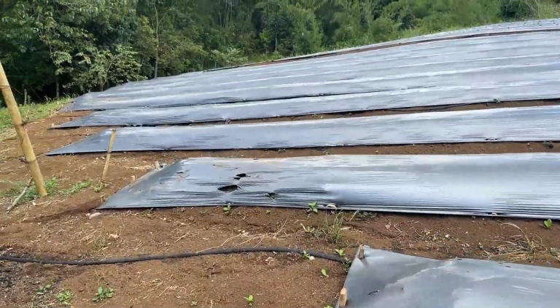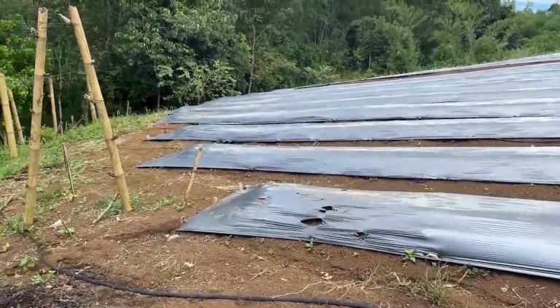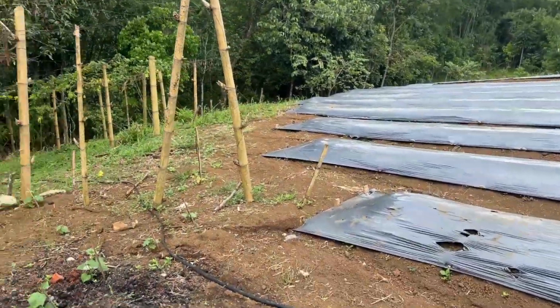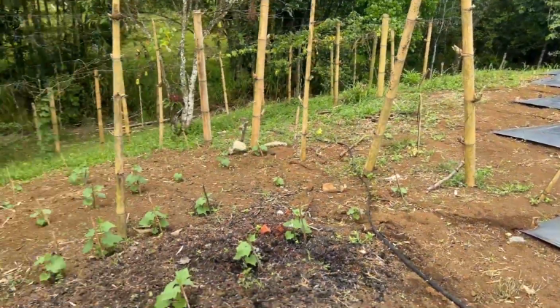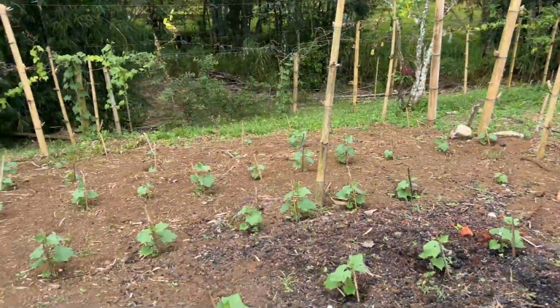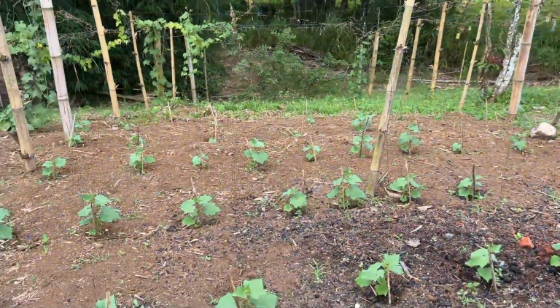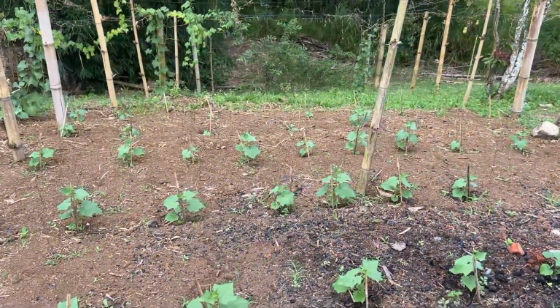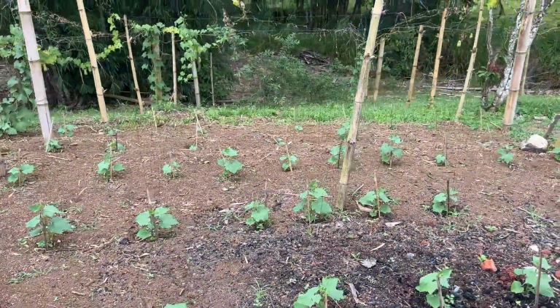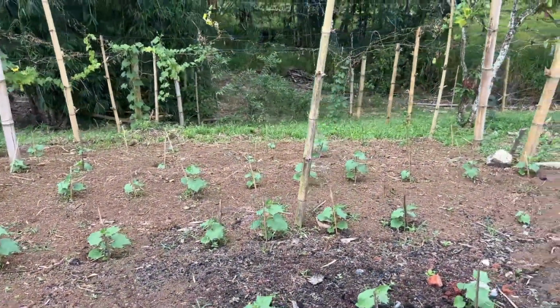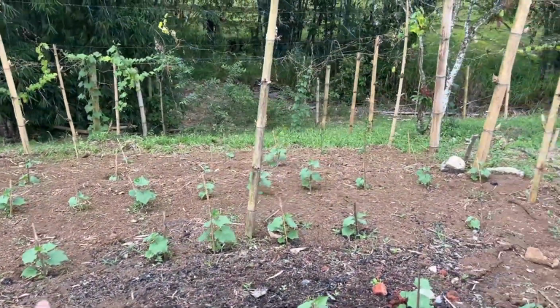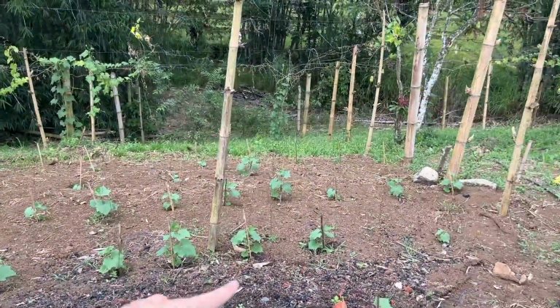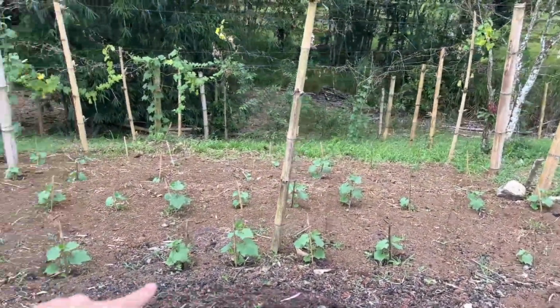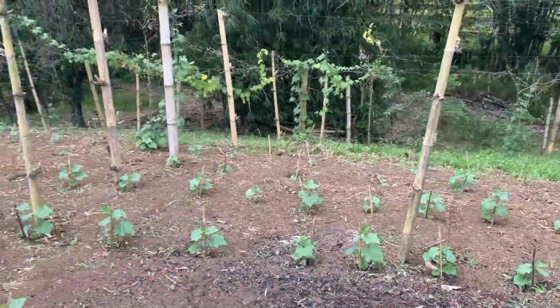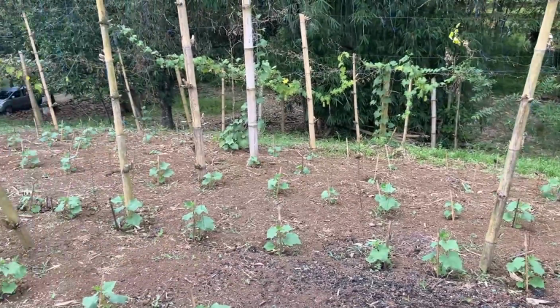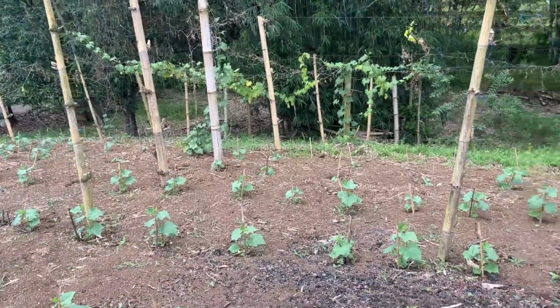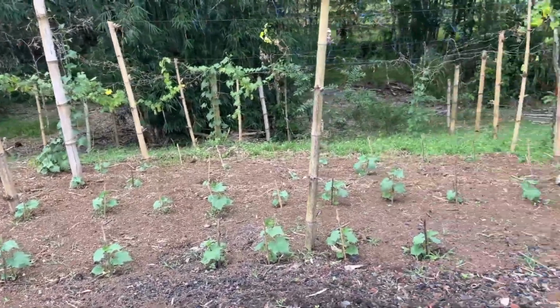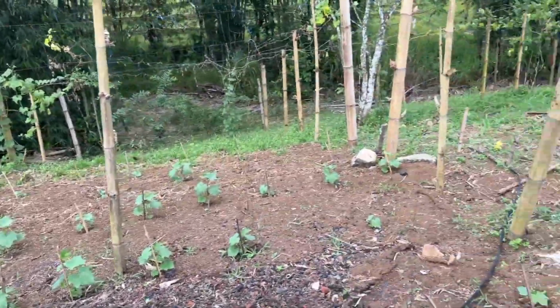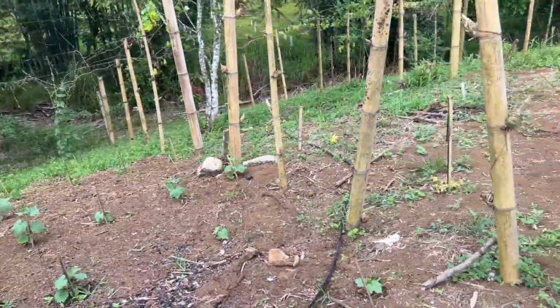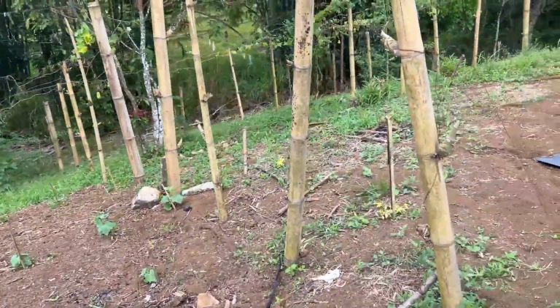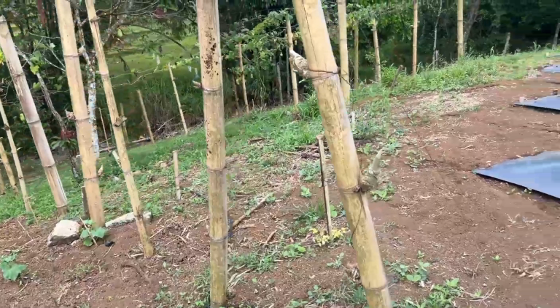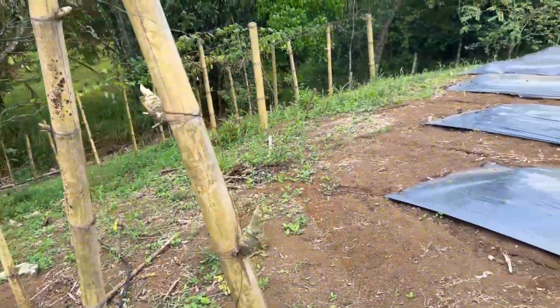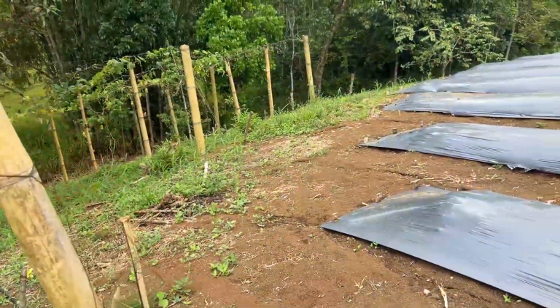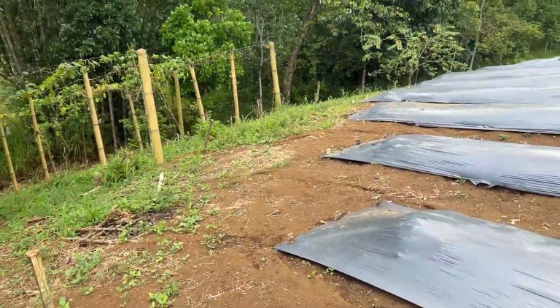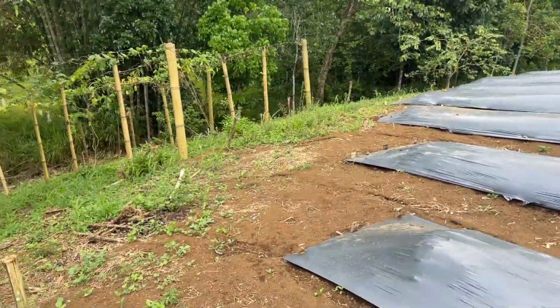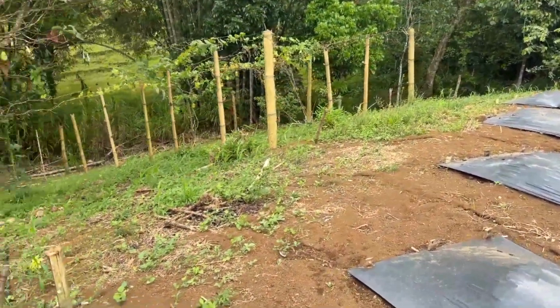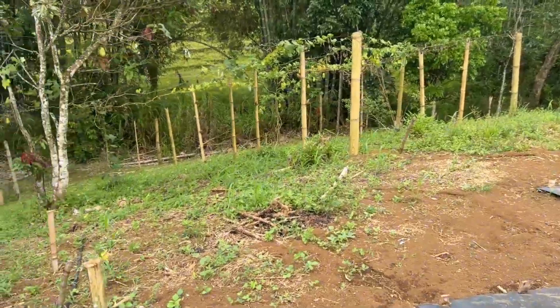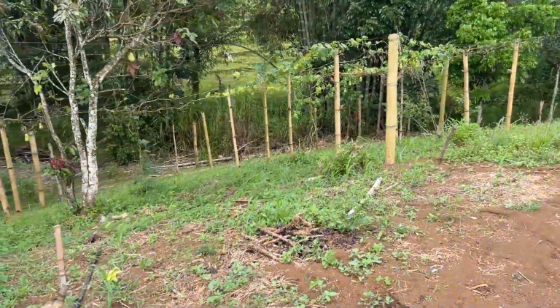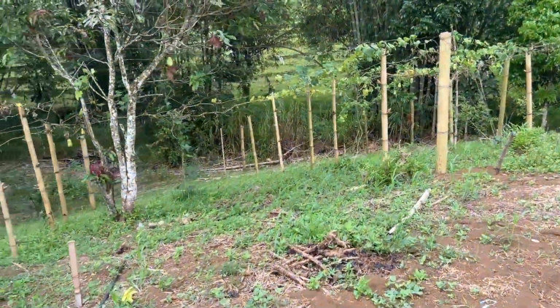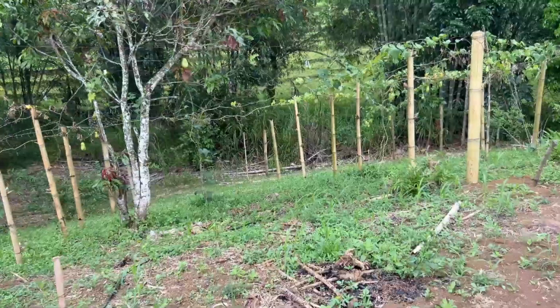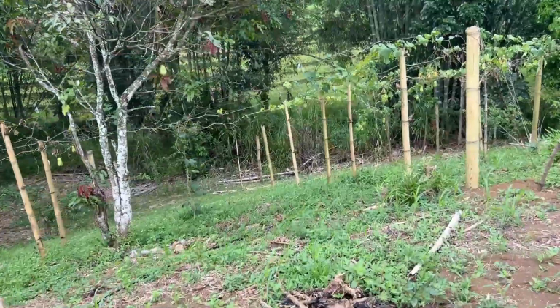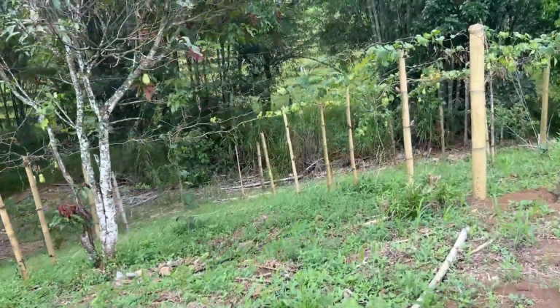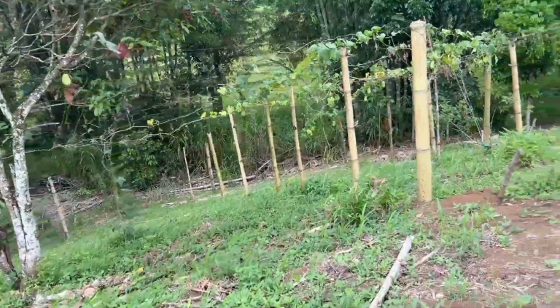Wind hasn't been too bad, but I do like that they staked down the pepino. Looks pretty good for that. So that's just going to be personal consumption, maybe a little extra surplus market selling. Nothing crazy.